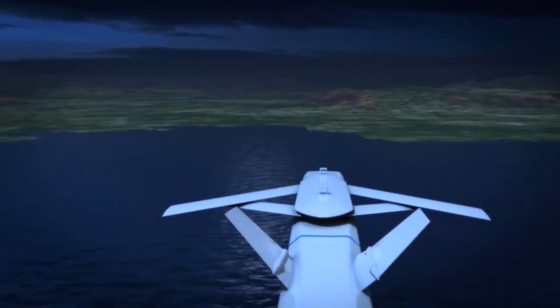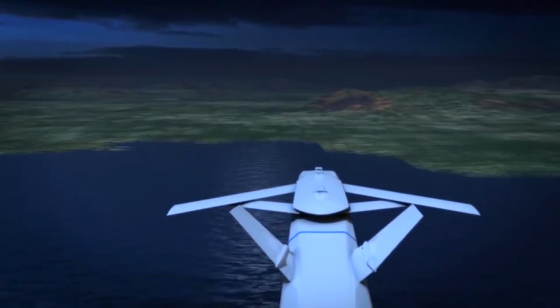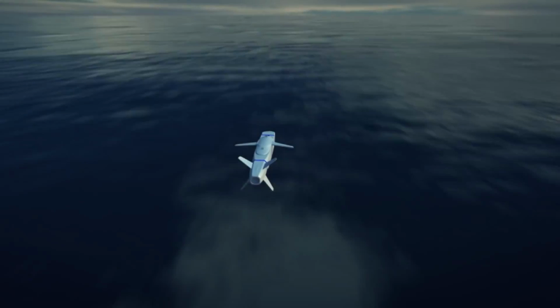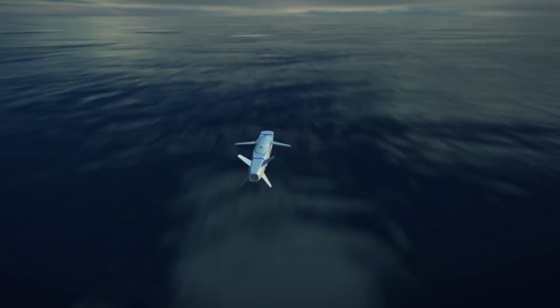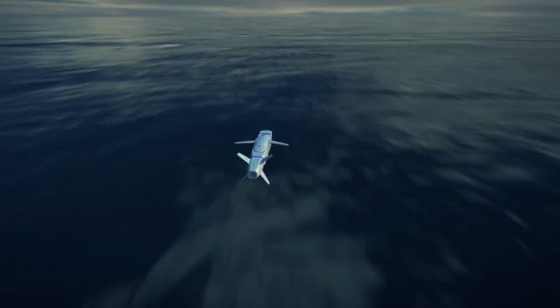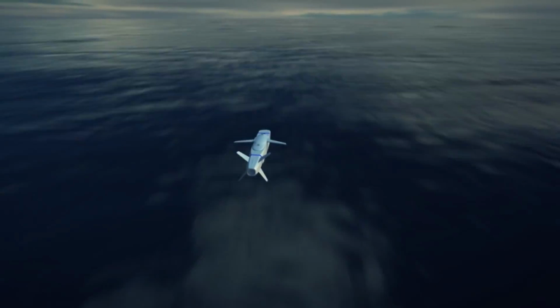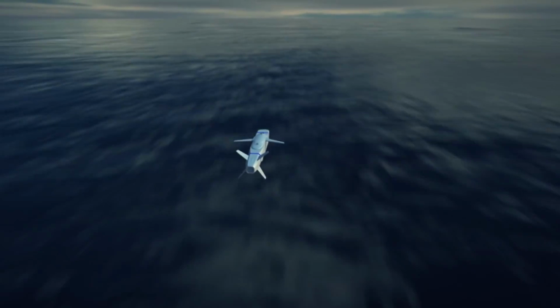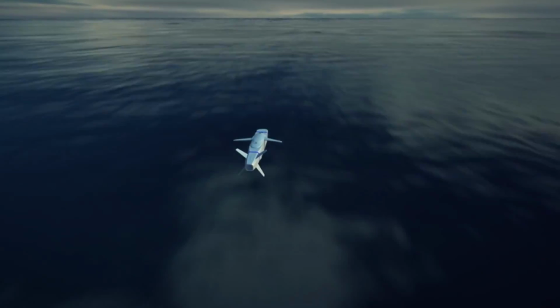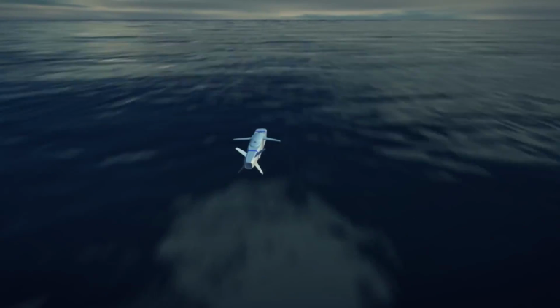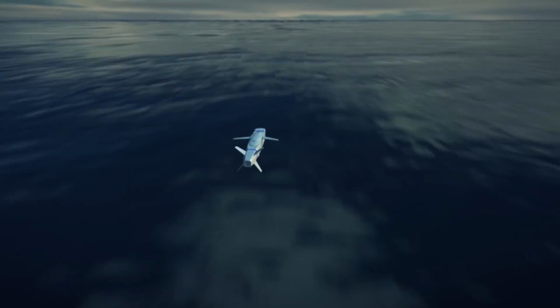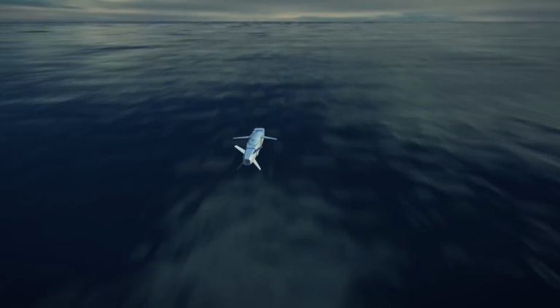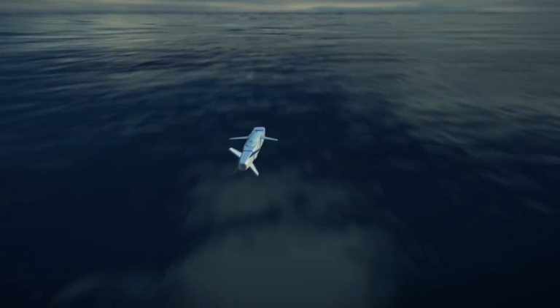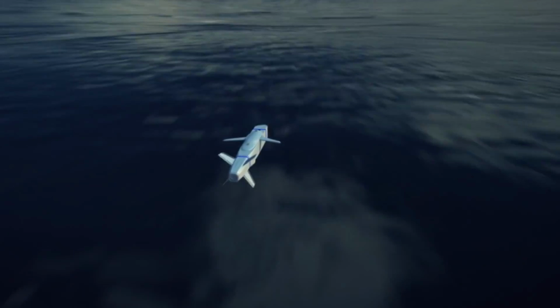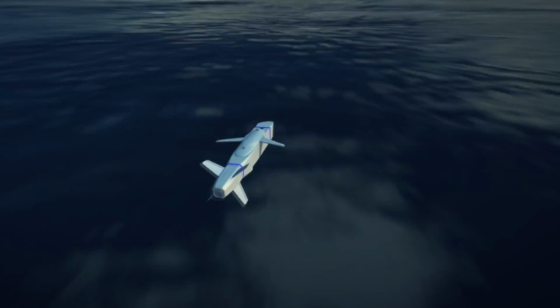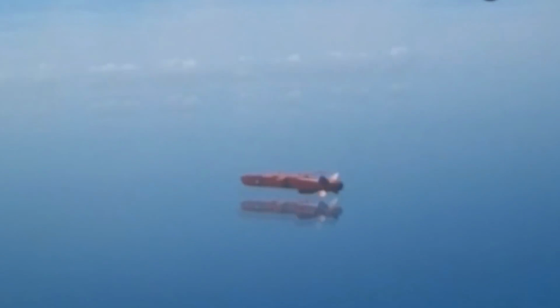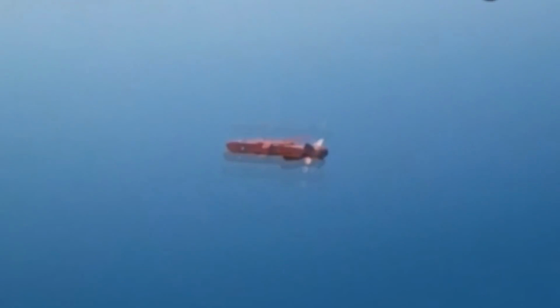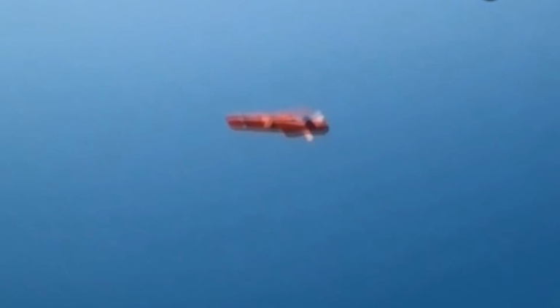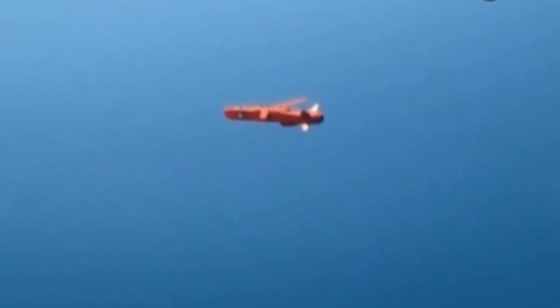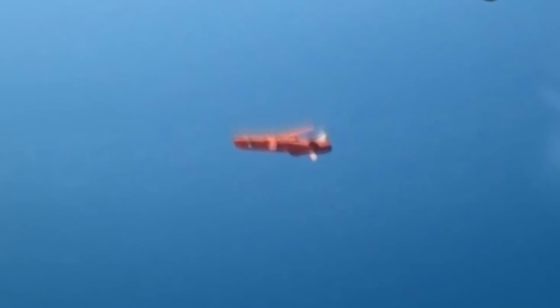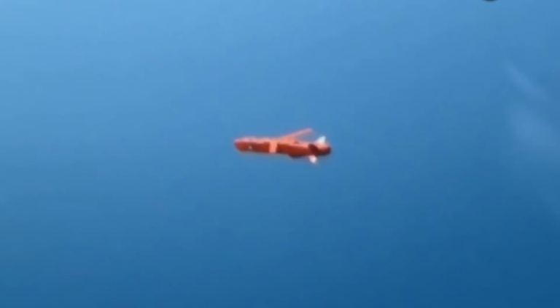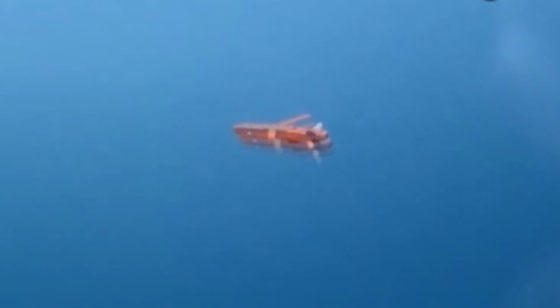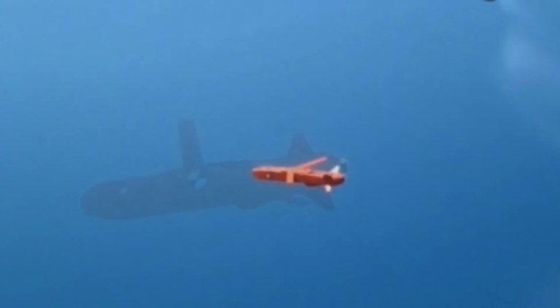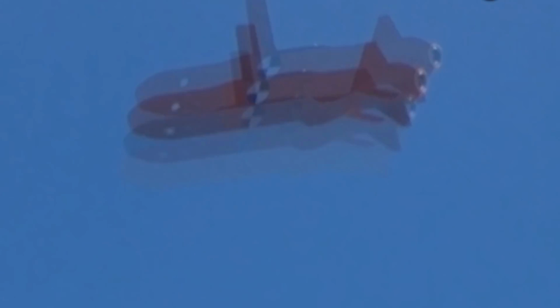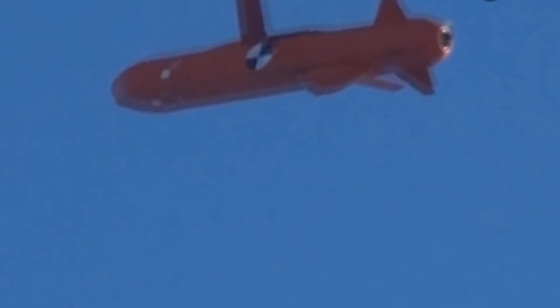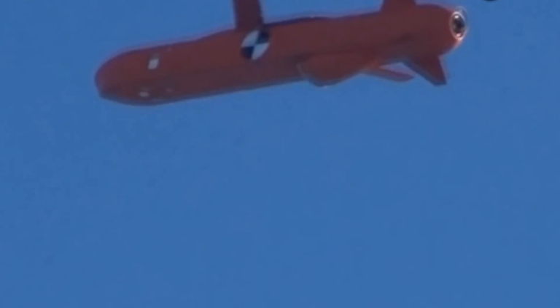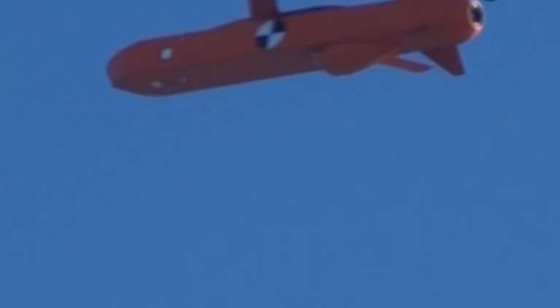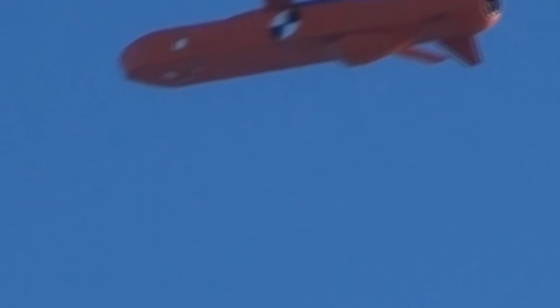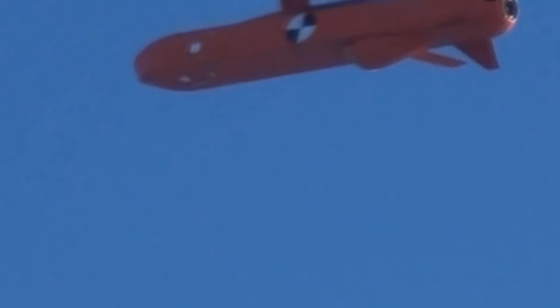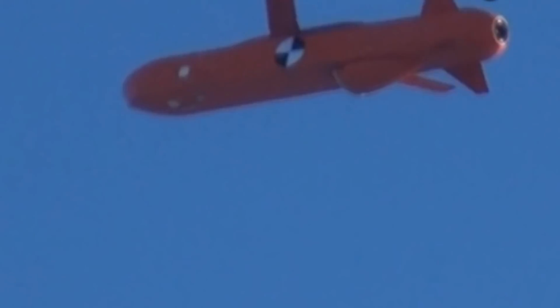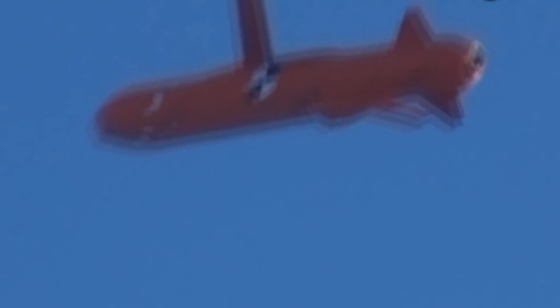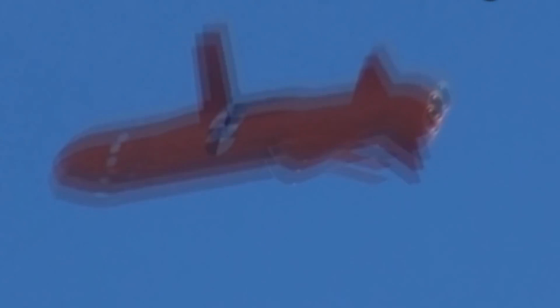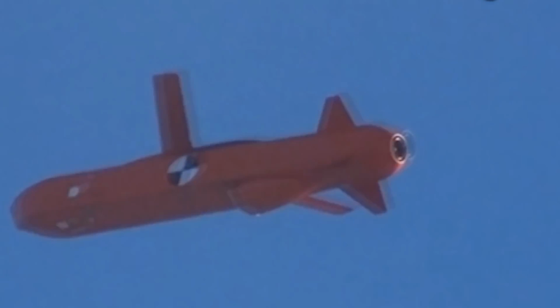Currently, the engine used in the SOM missiles is the TR-40 turbojet, which is made by a French company. However, an indigenous engine produced by Calais Aviation is expected to be completed this year and will be used in the missiles.